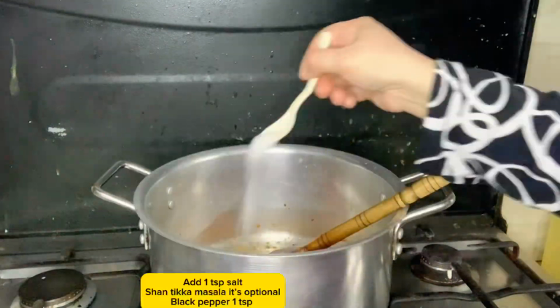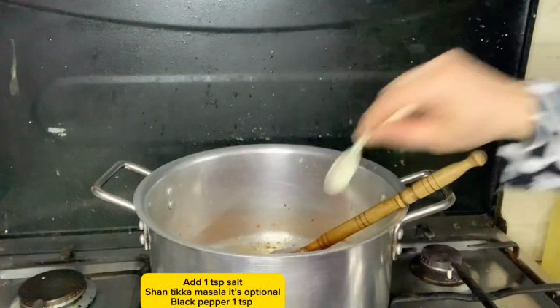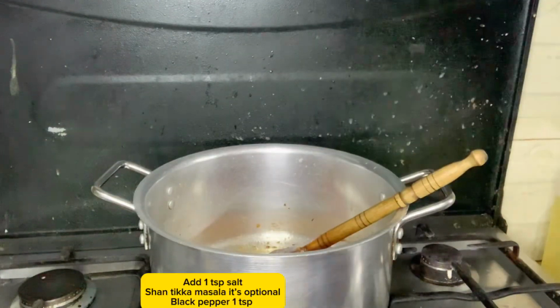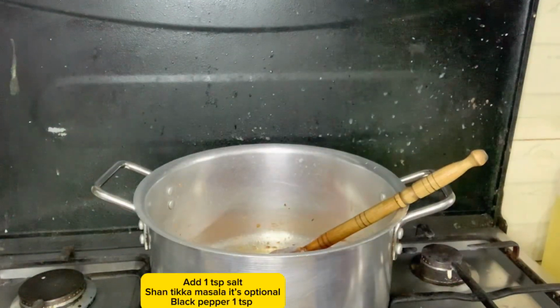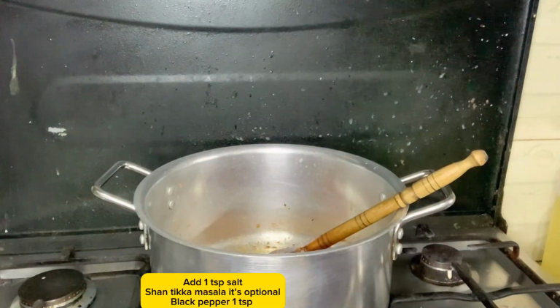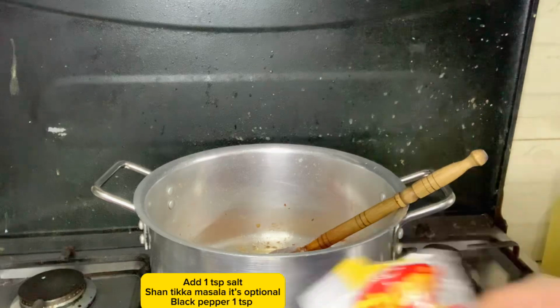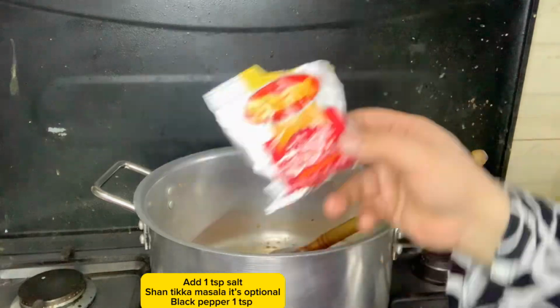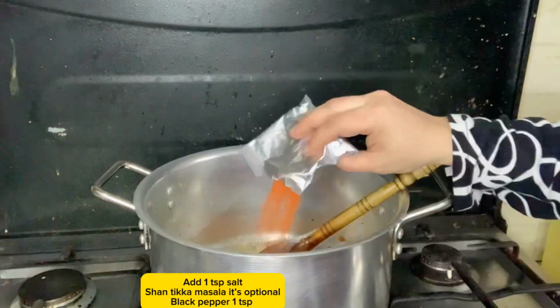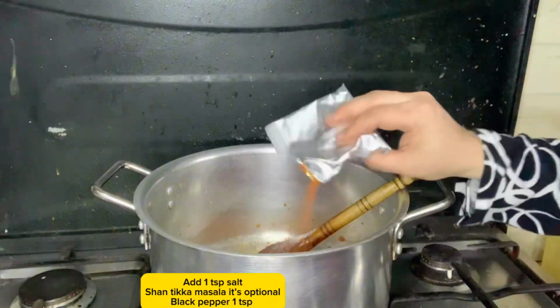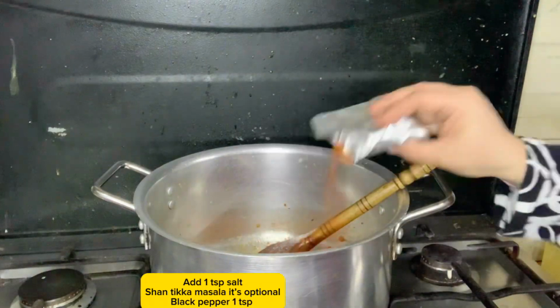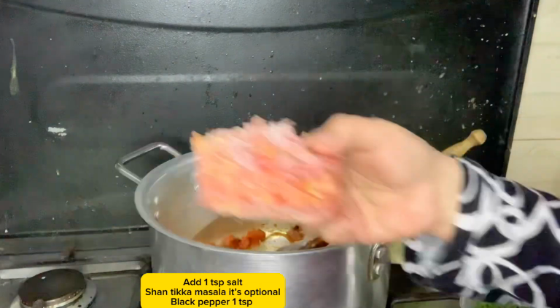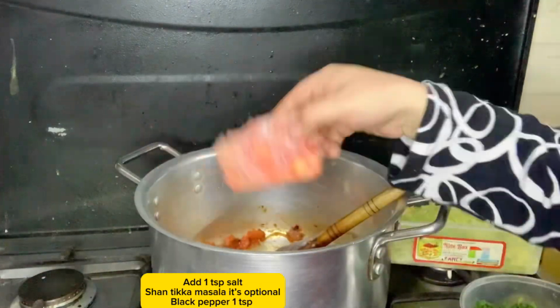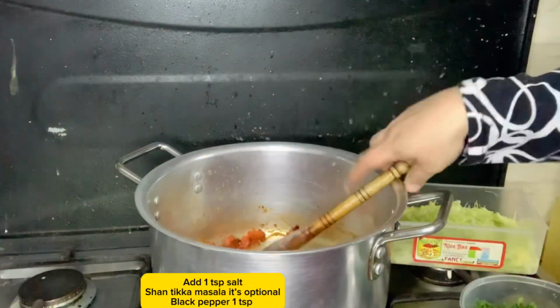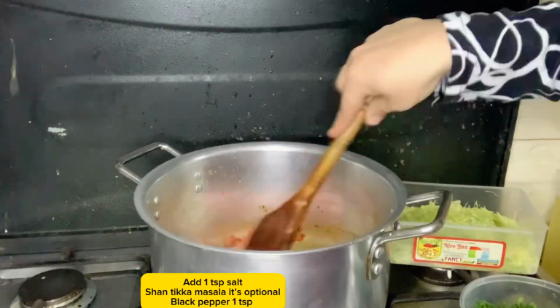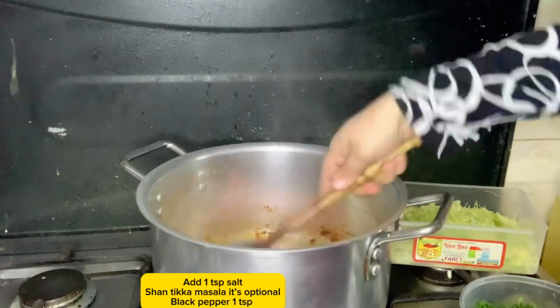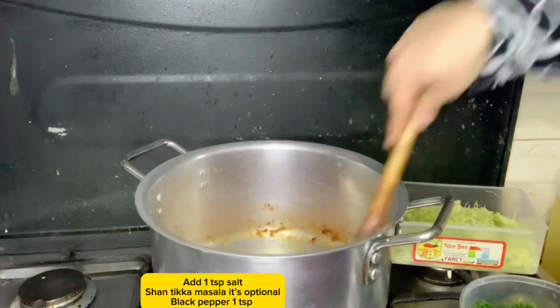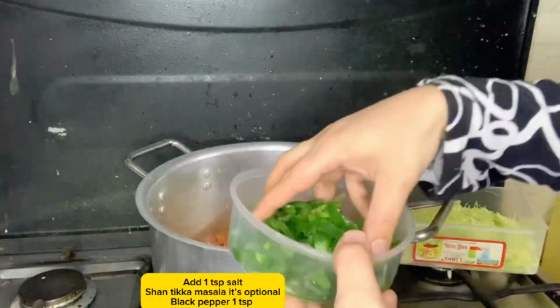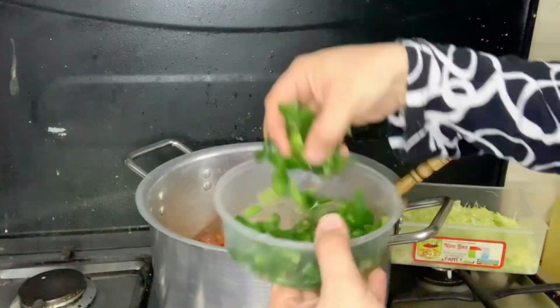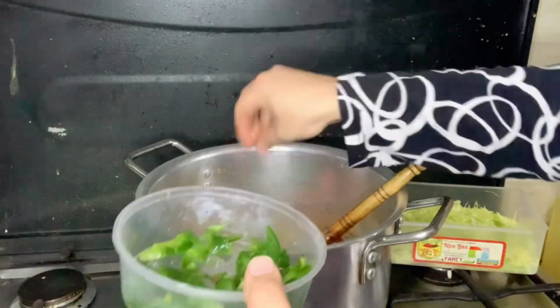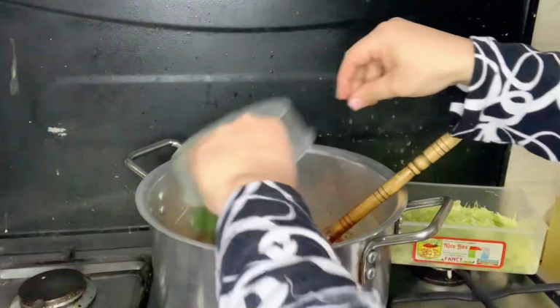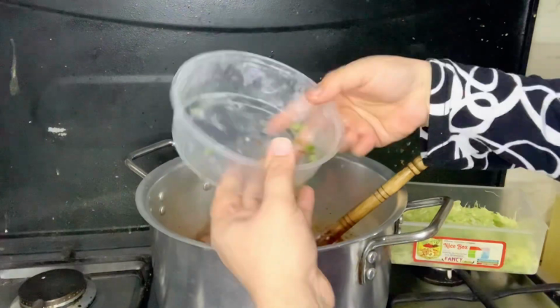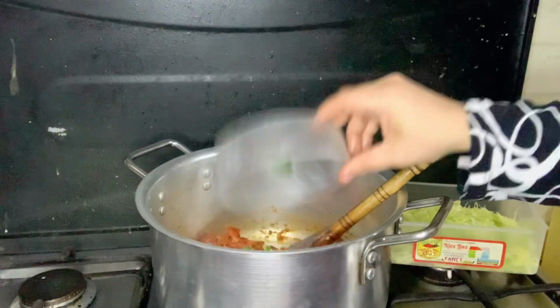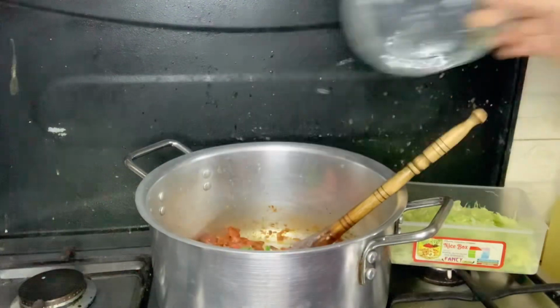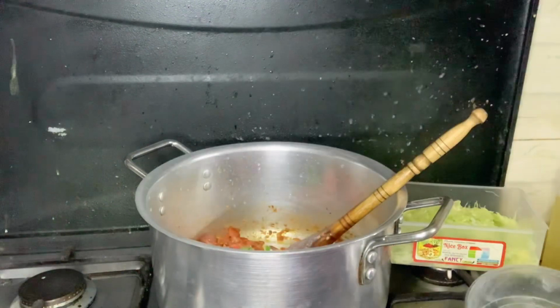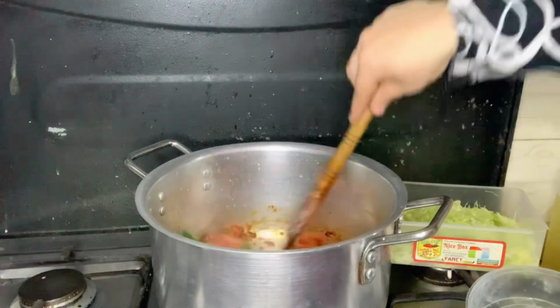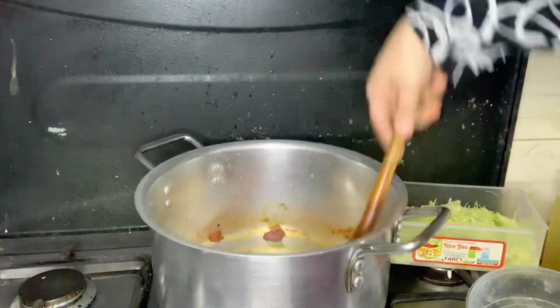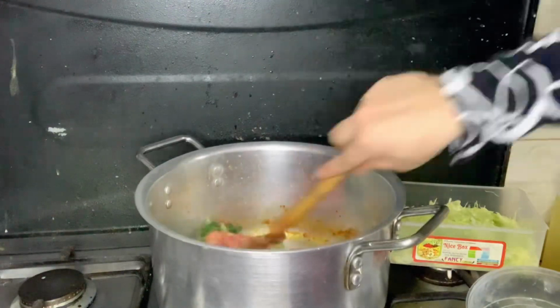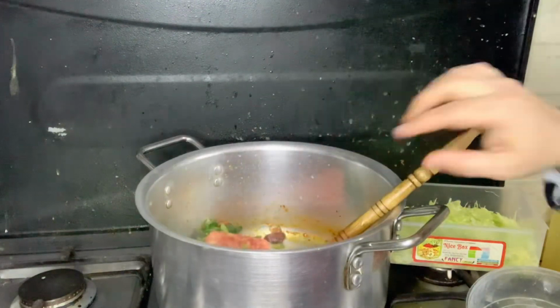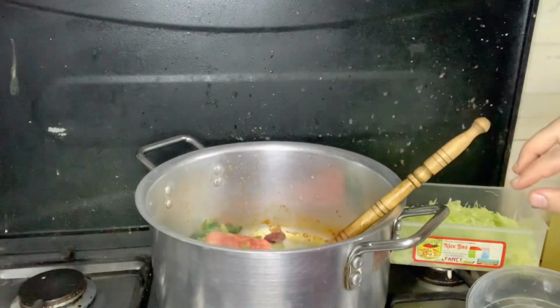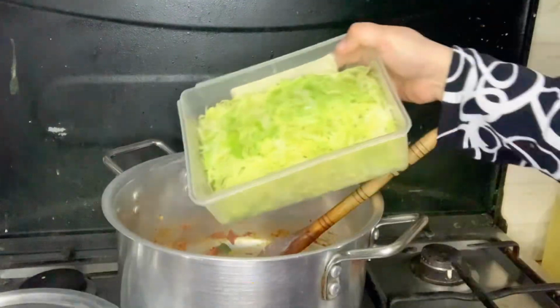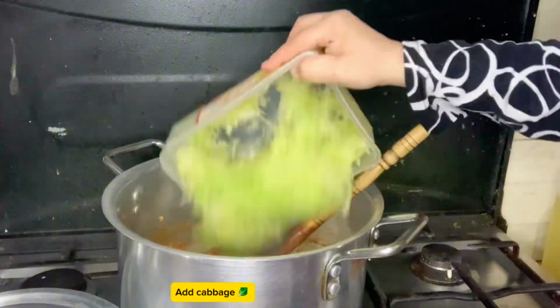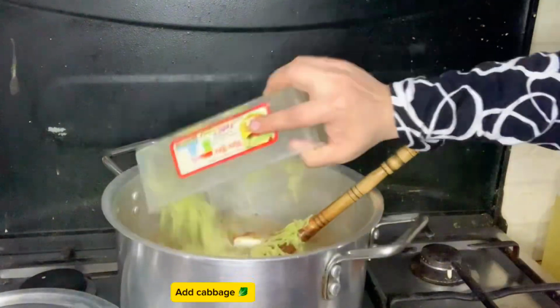Add 1 tsp salt and Shantika masala — it's optional. I am using frozen vegetables, but if you have fresh, you can add carrots. Add cabbage.